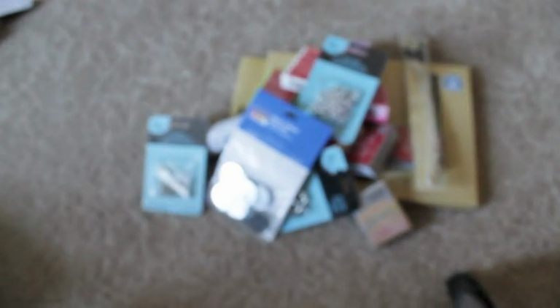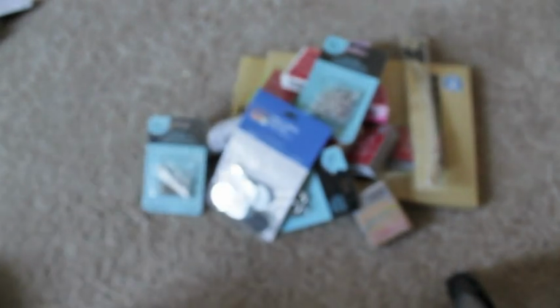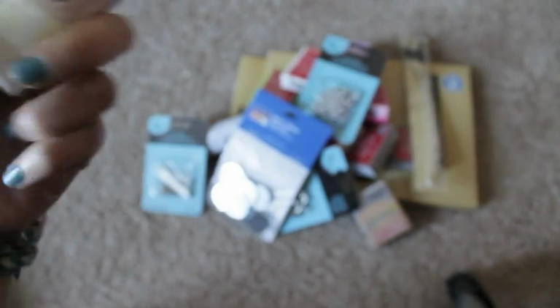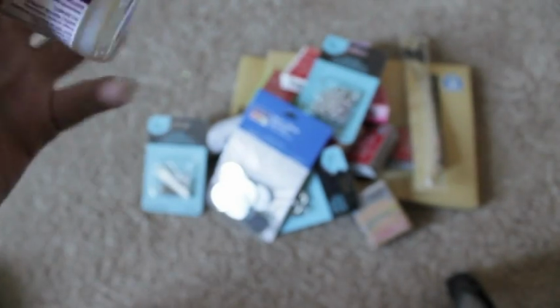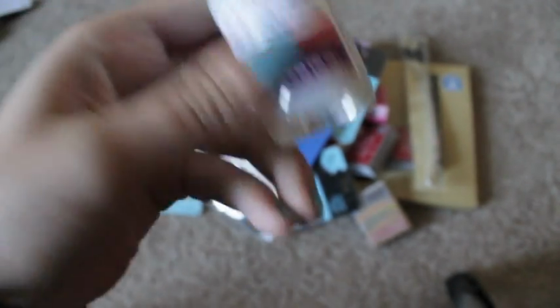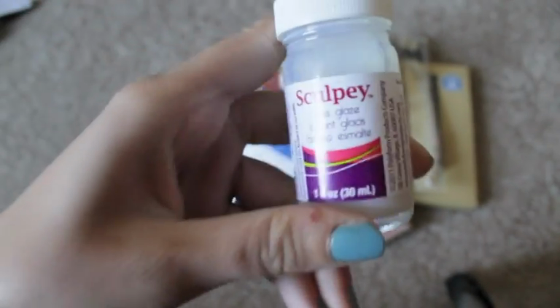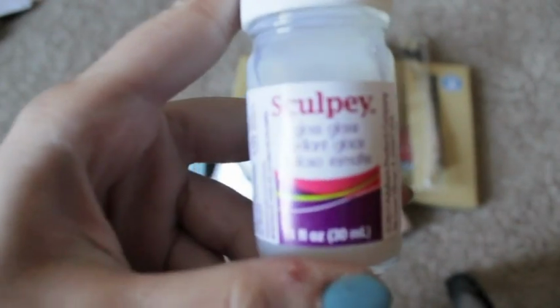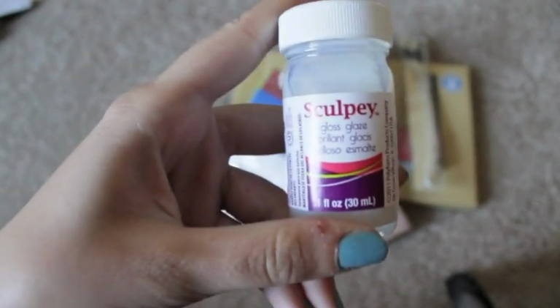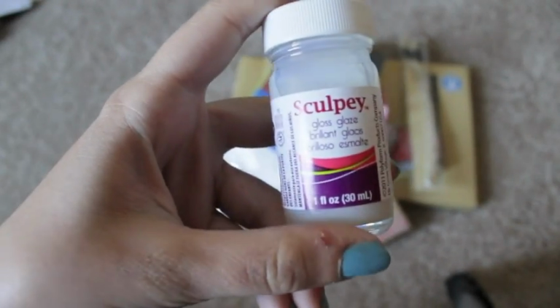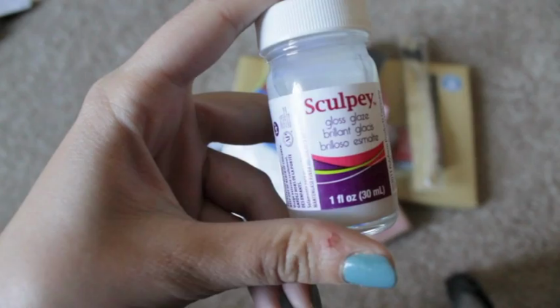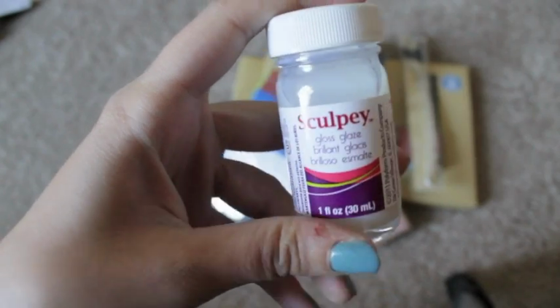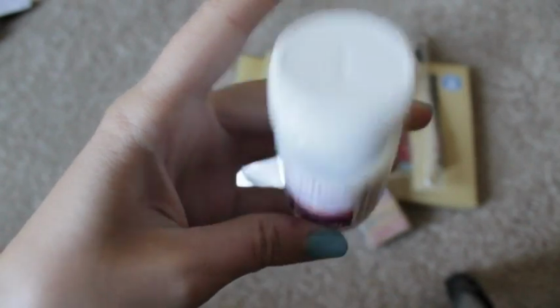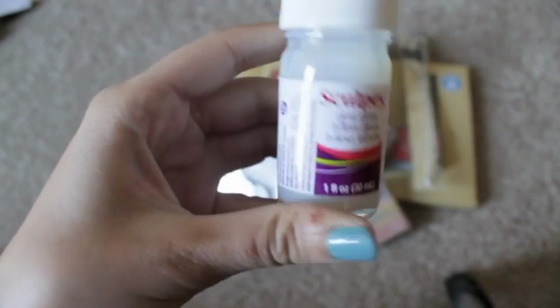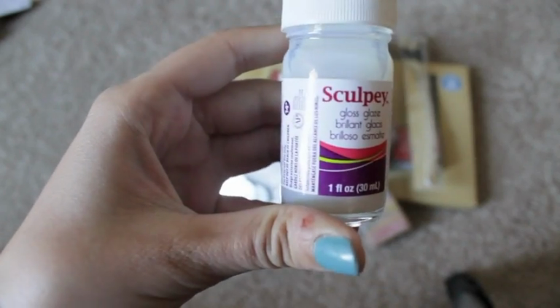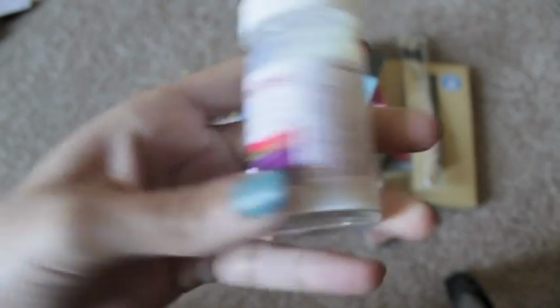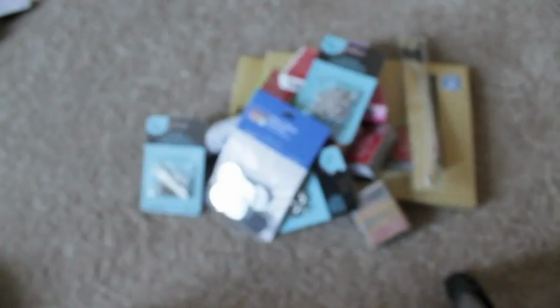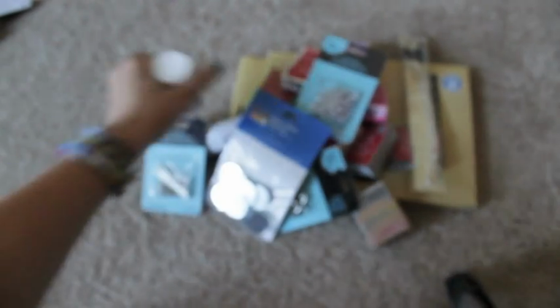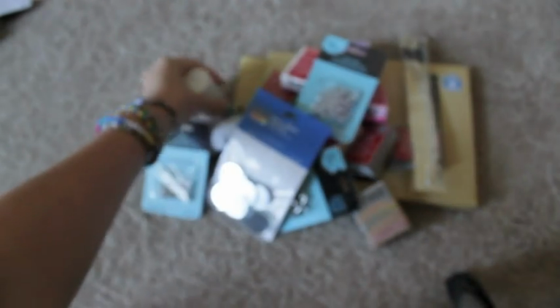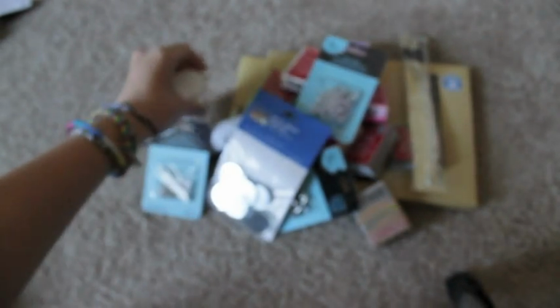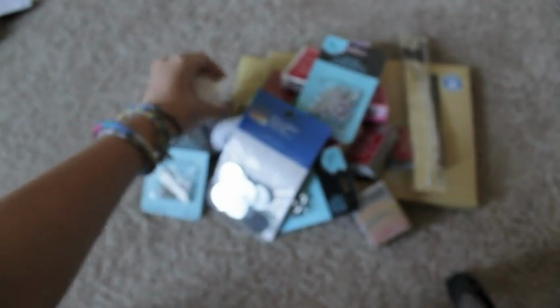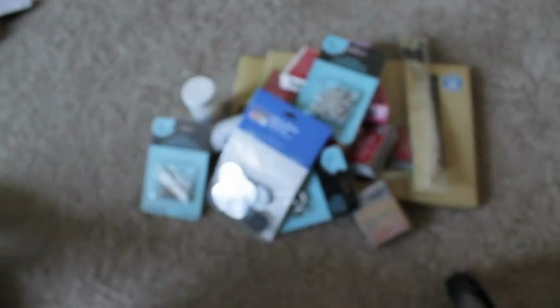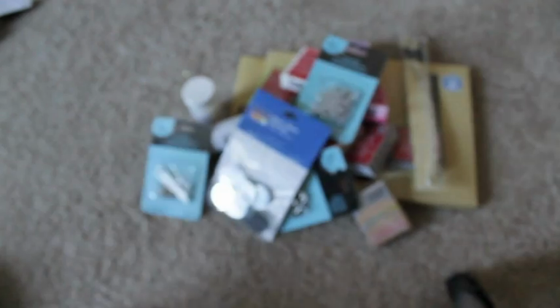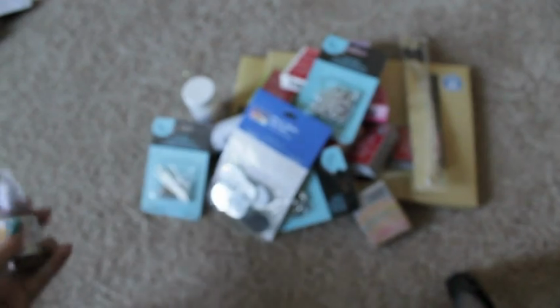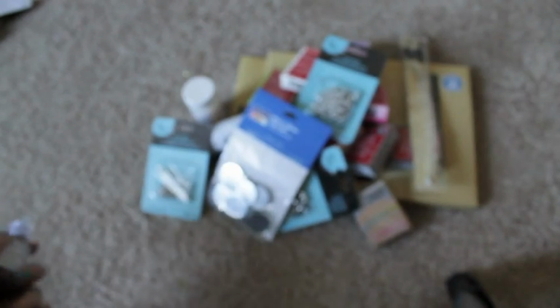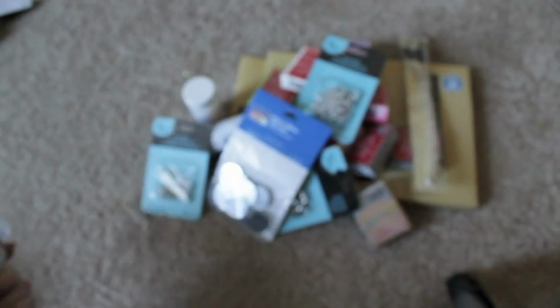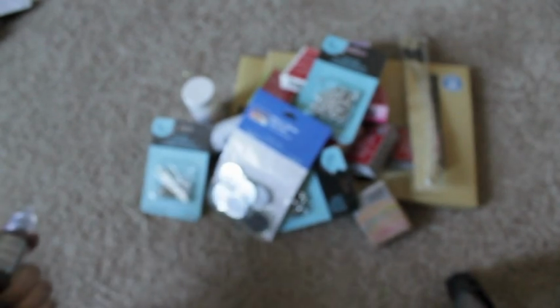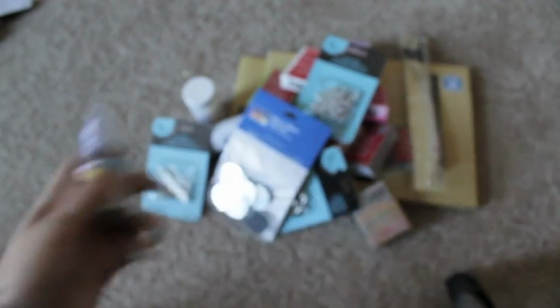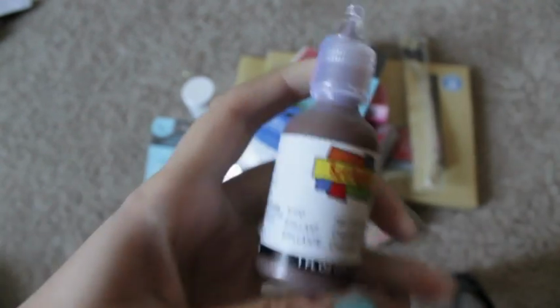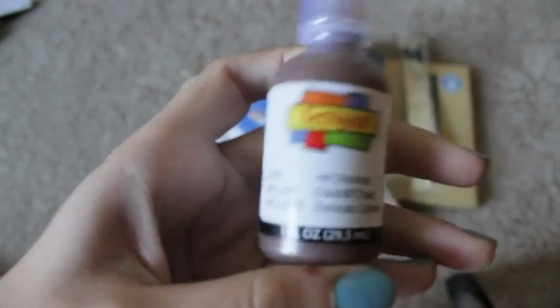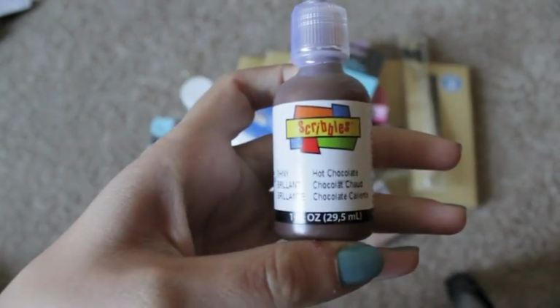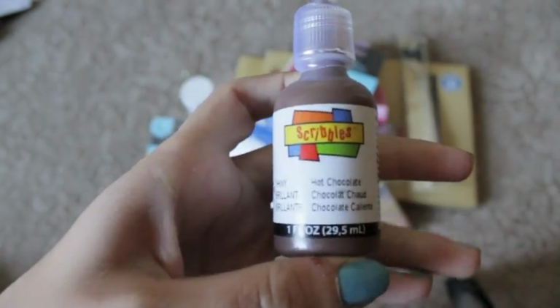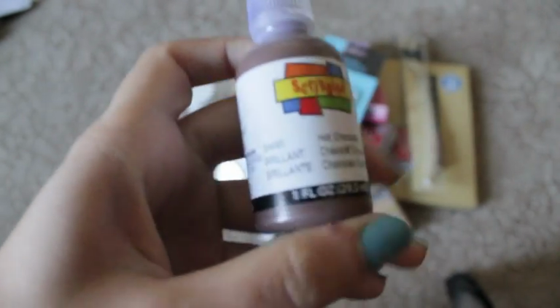Next up I got some glaze — it's just the gloss glaze finish. My other glaze was hard as a rock because I hadn't used it in forever, and it was gooey and it messed up the charm I made — my little baby stitch.